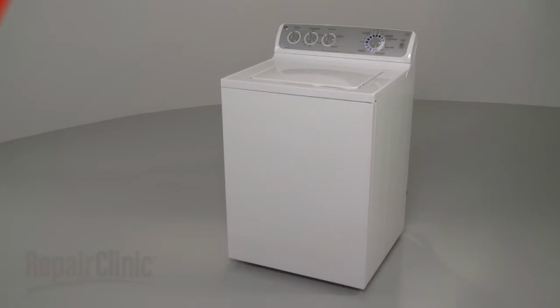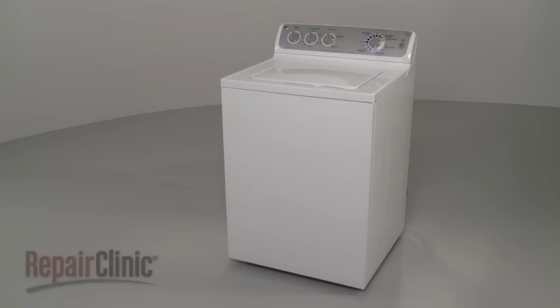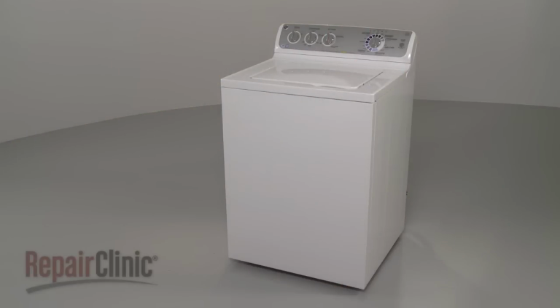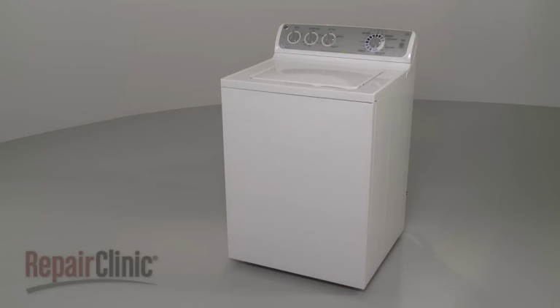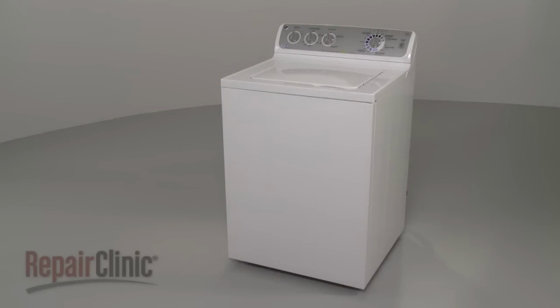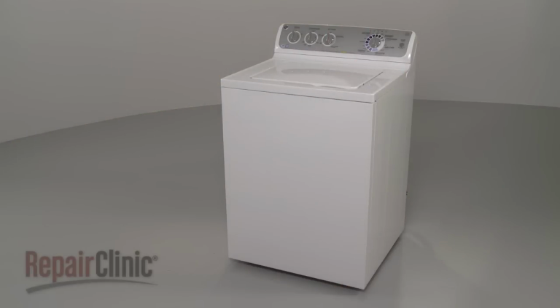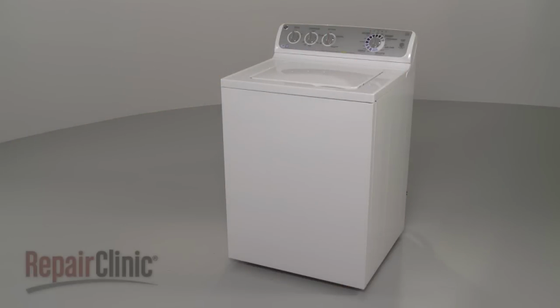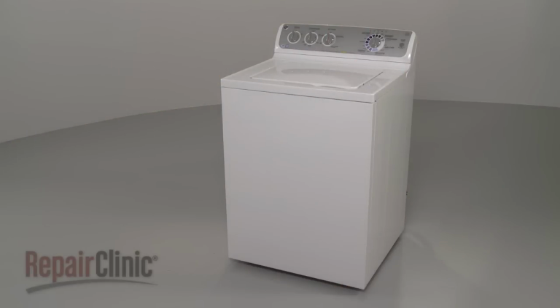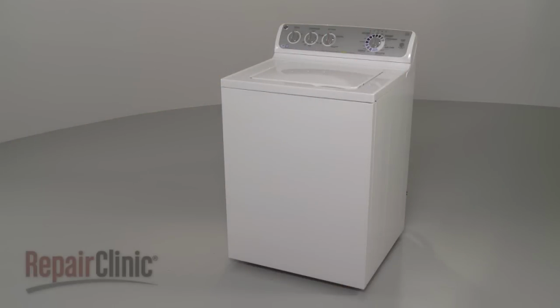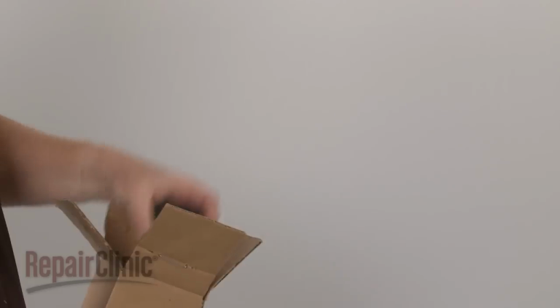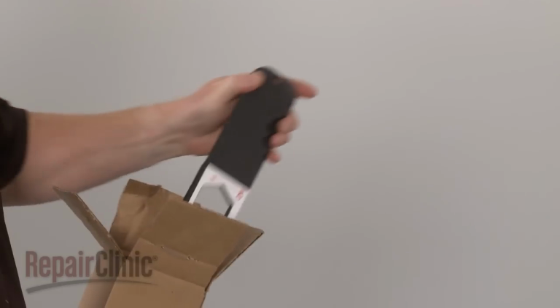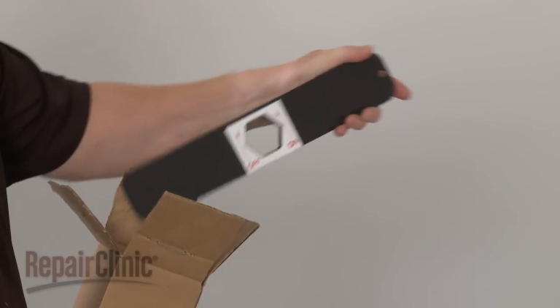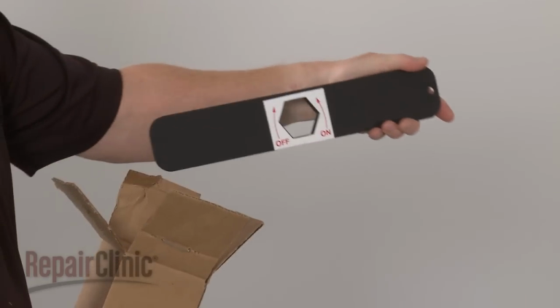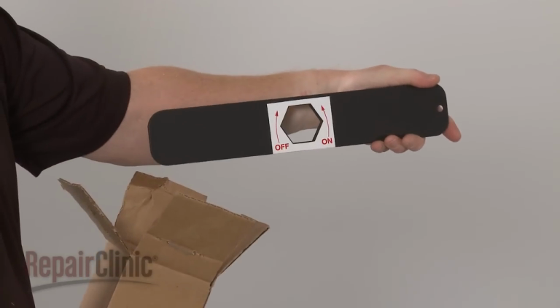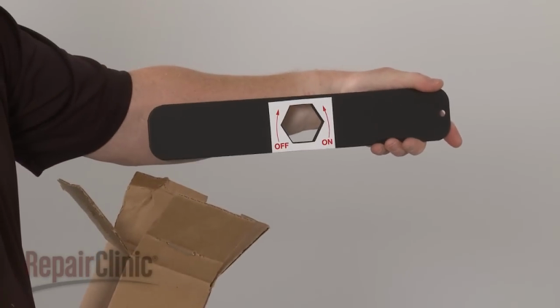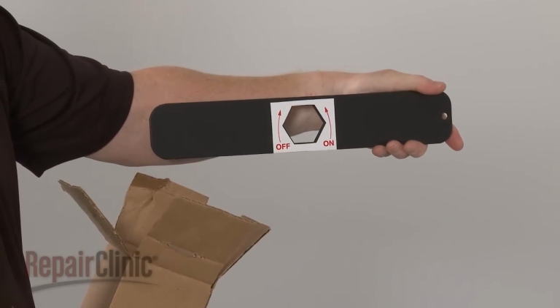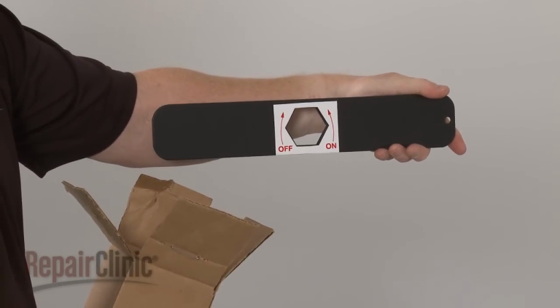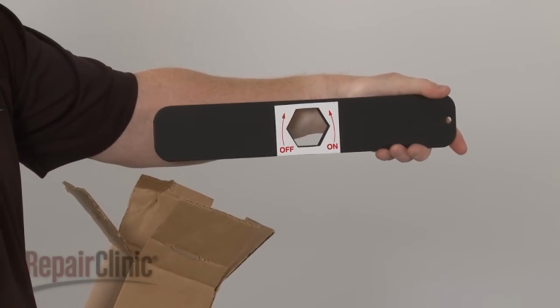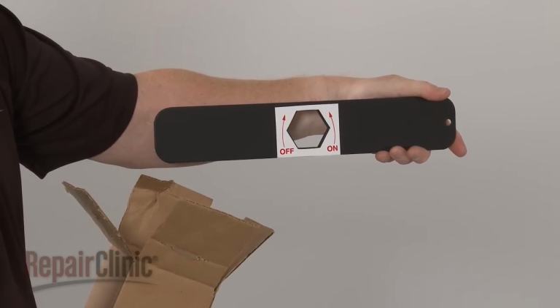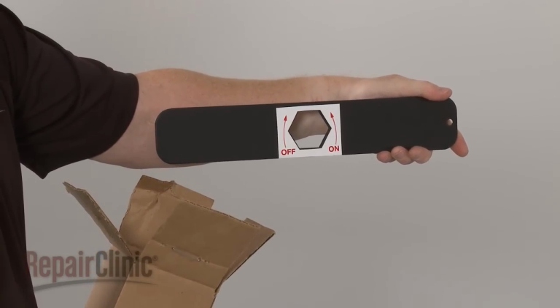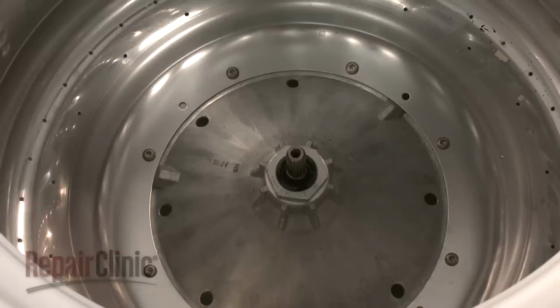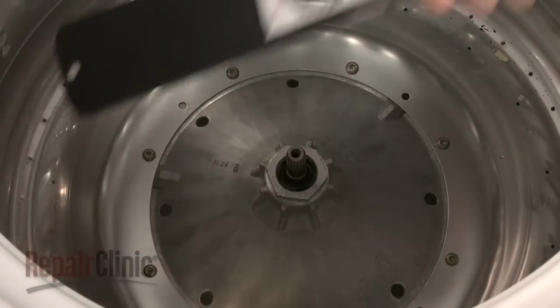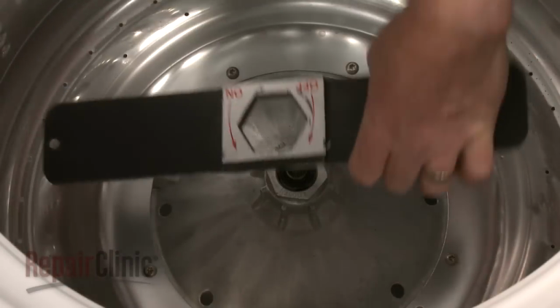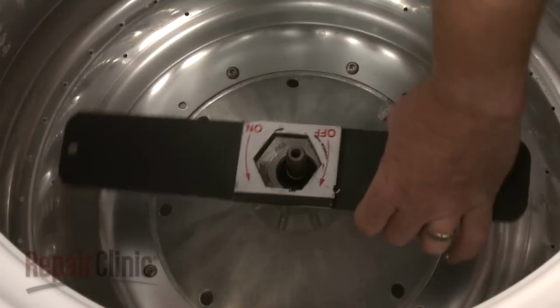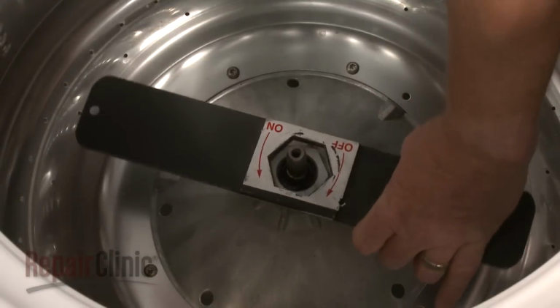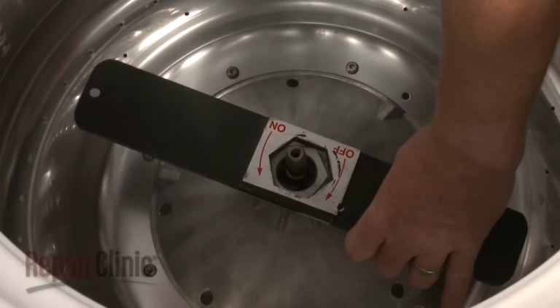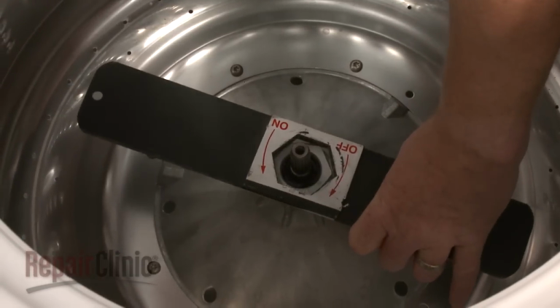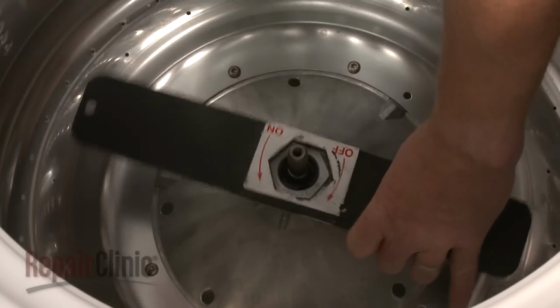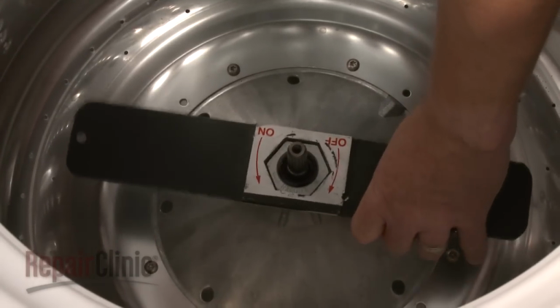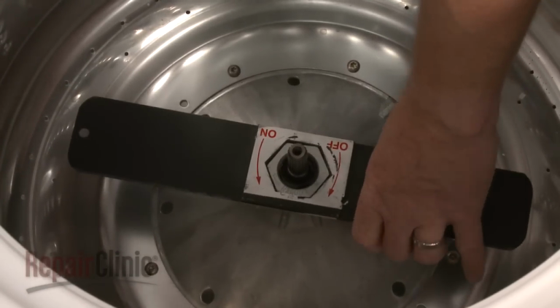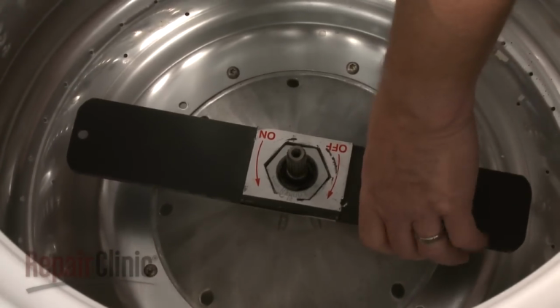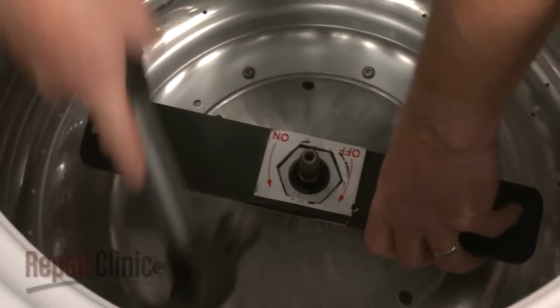Most GE top load washers require a specific 1 and 11/16 inch wrench to remove the tub nut. Place the wrench over the tub nut and use a hammer to help loosen the nut.